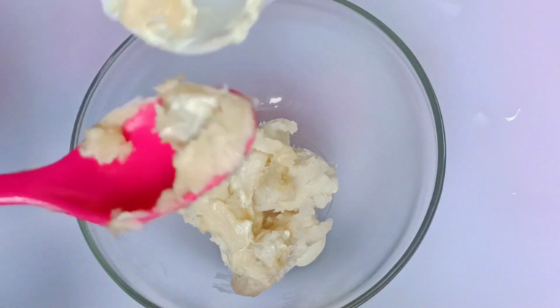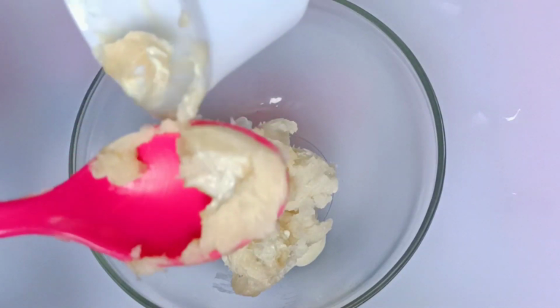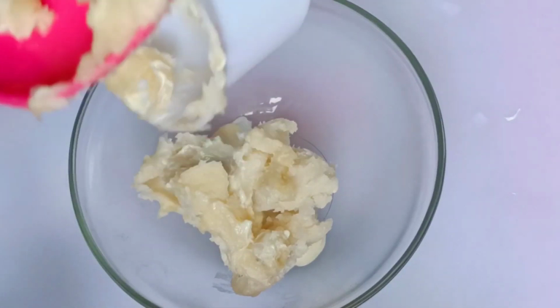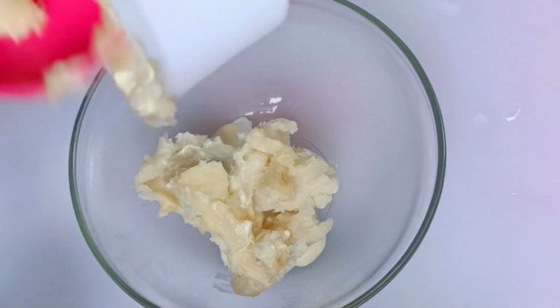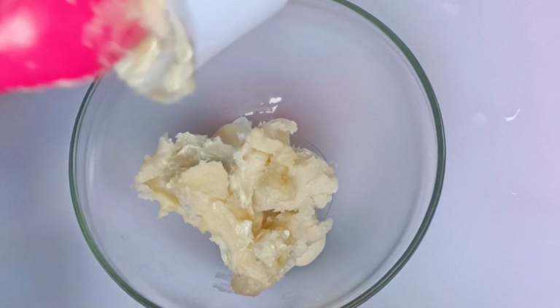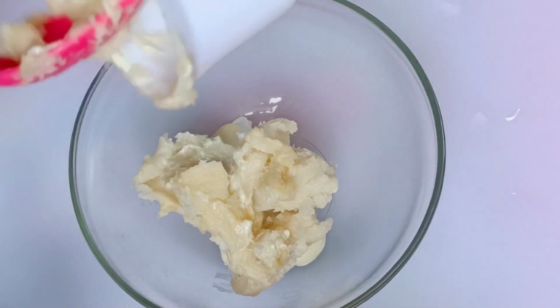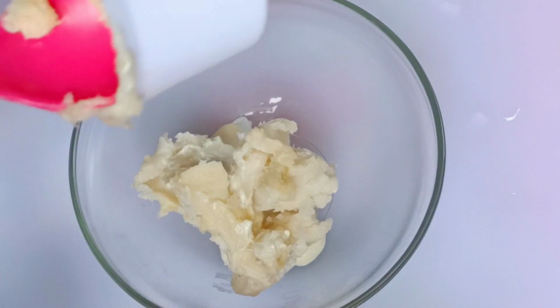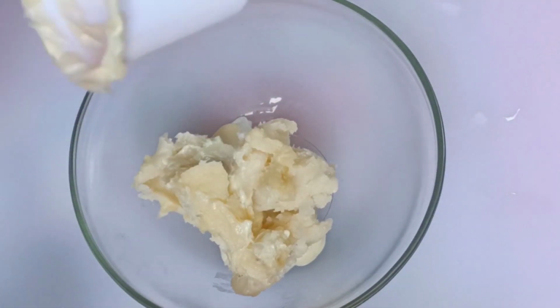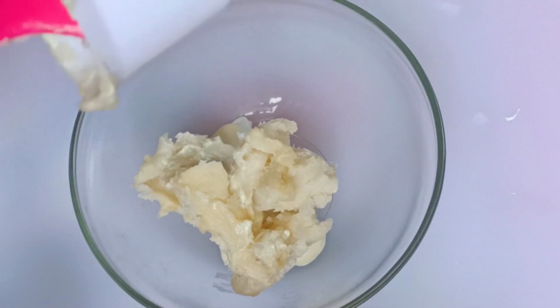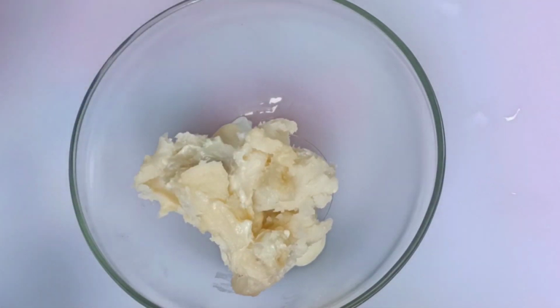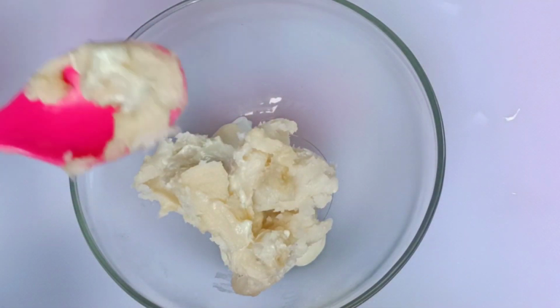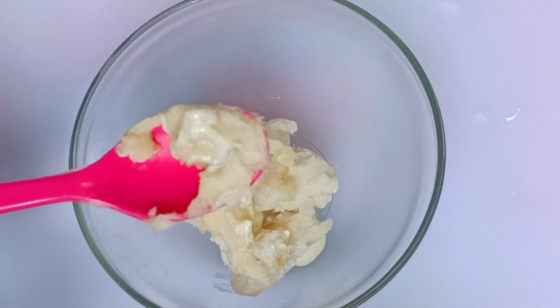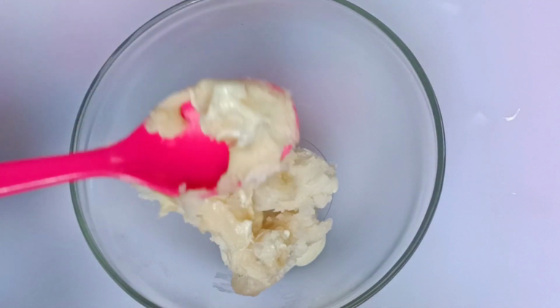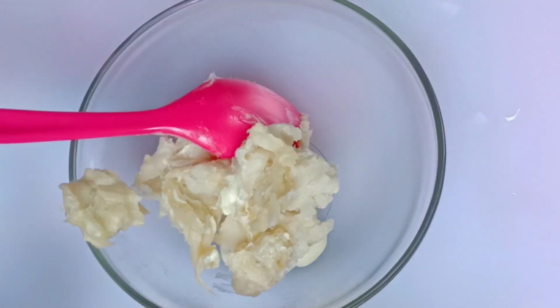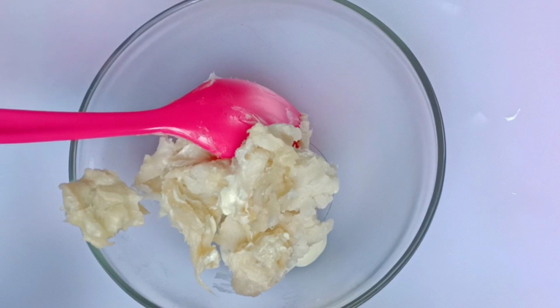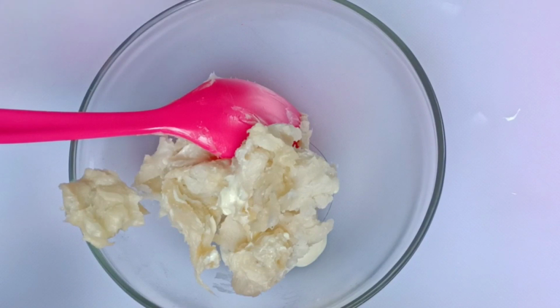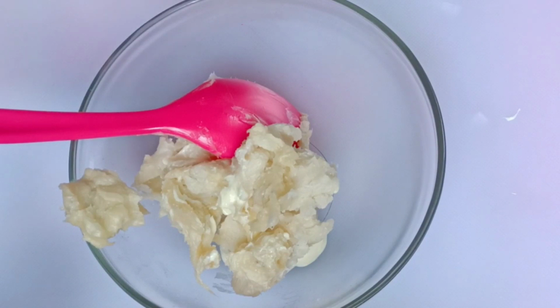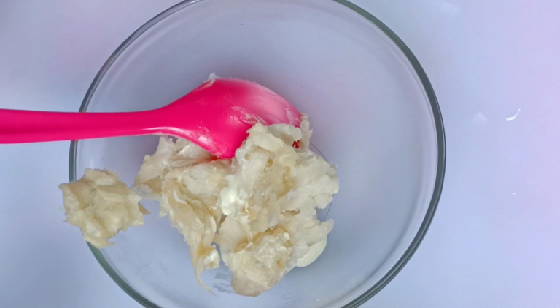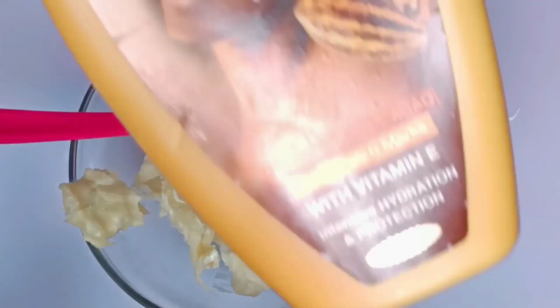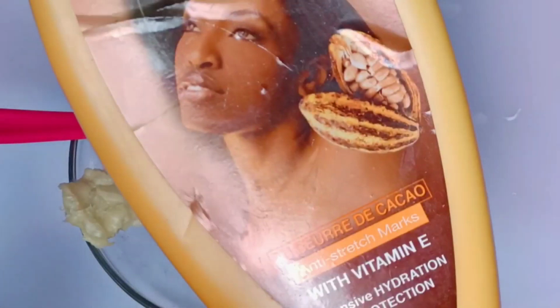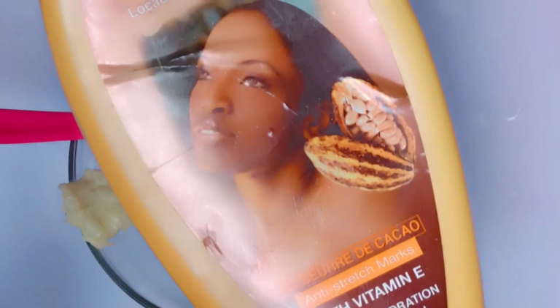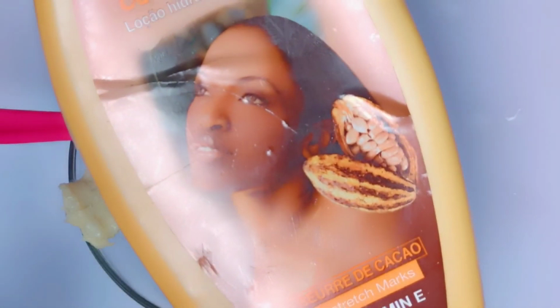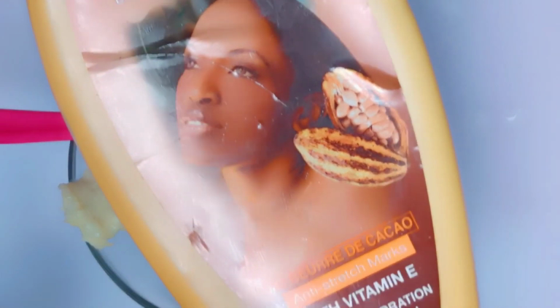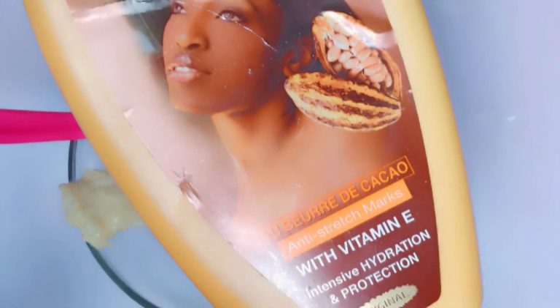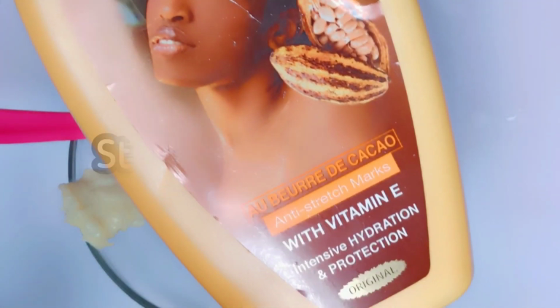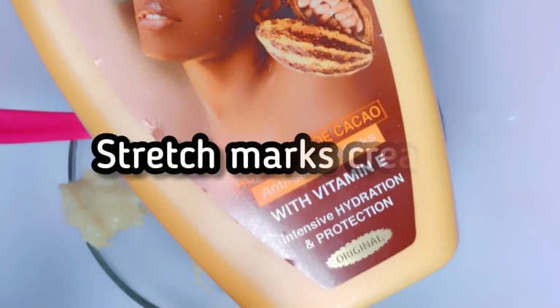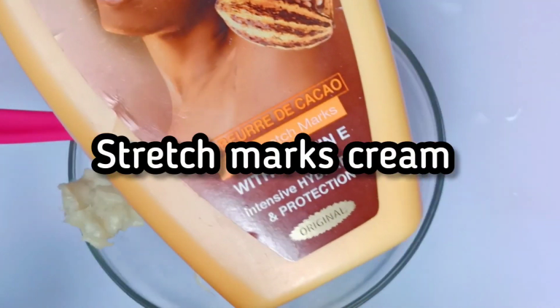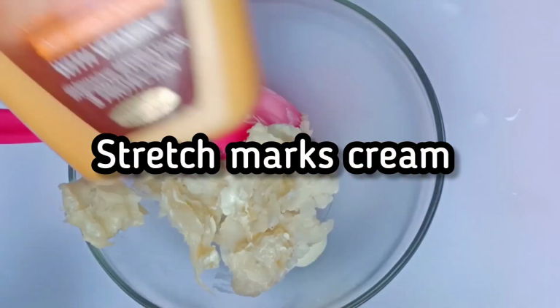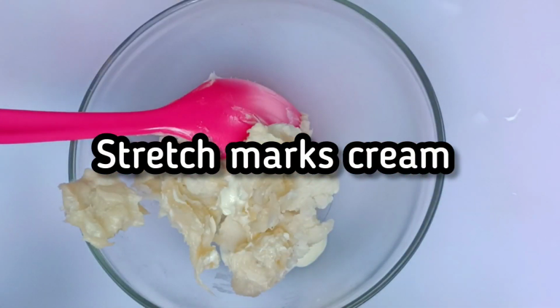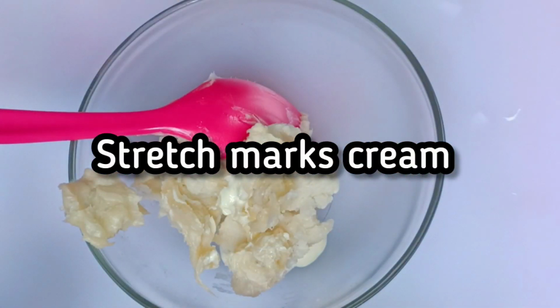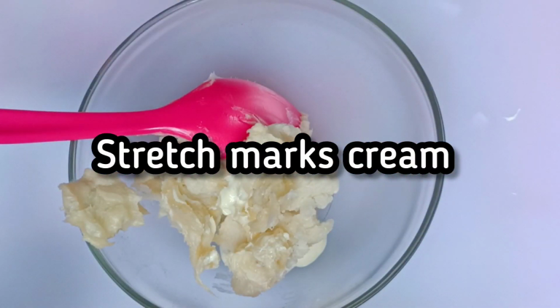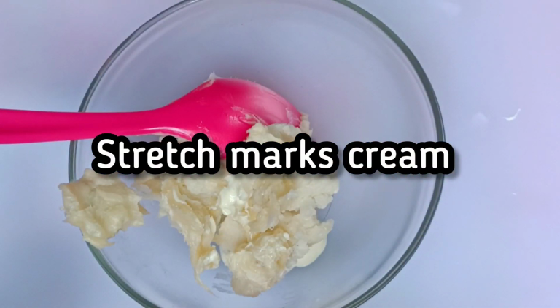If you're new here, thank you so much for stopping by. So let's go to the cream. I have this cream here — cocoa butter.